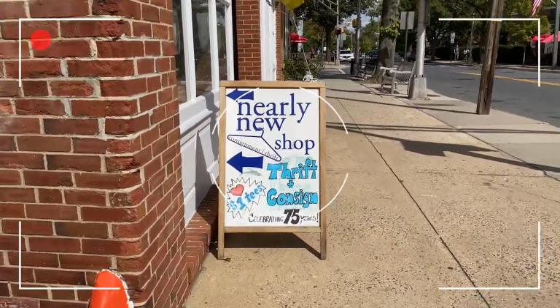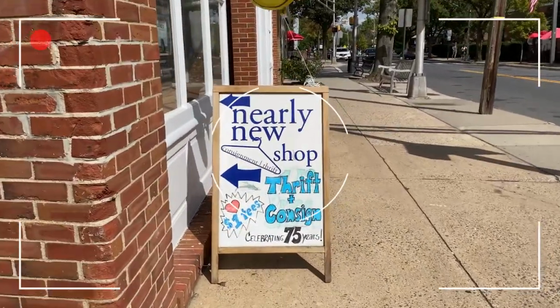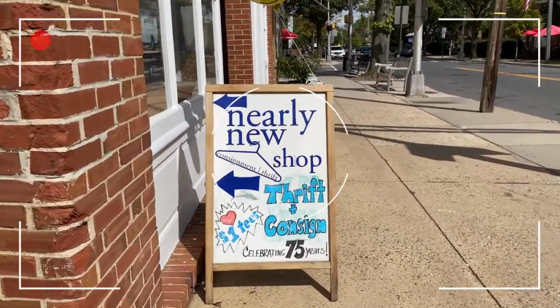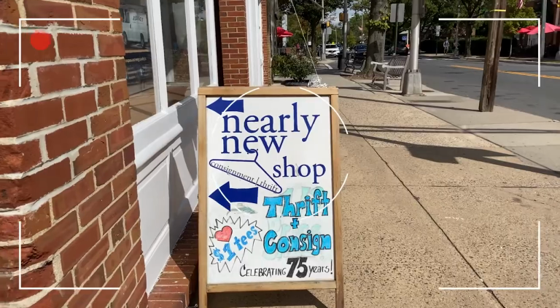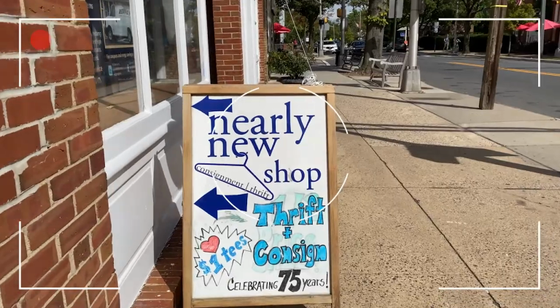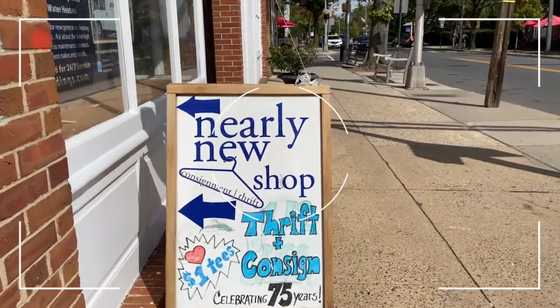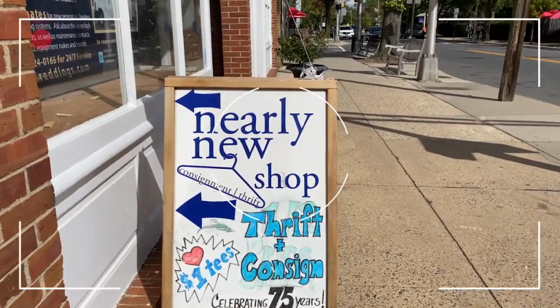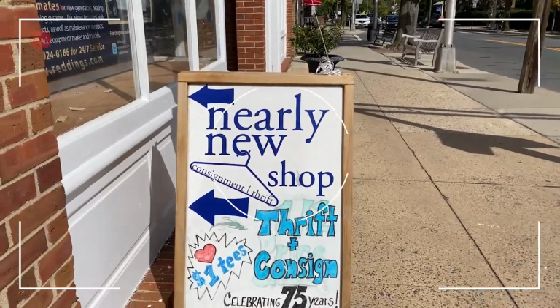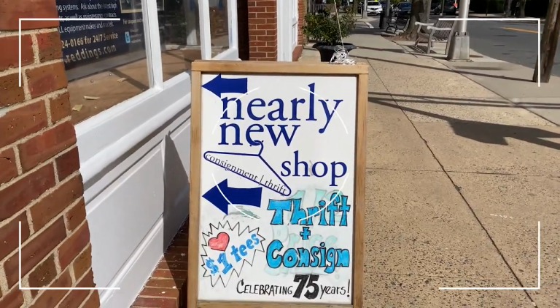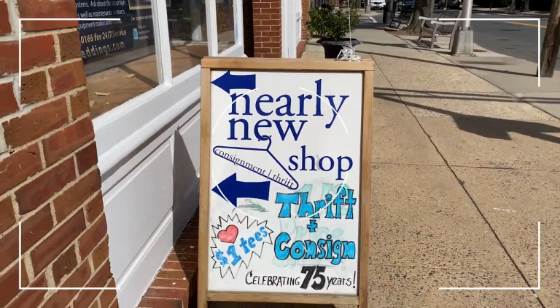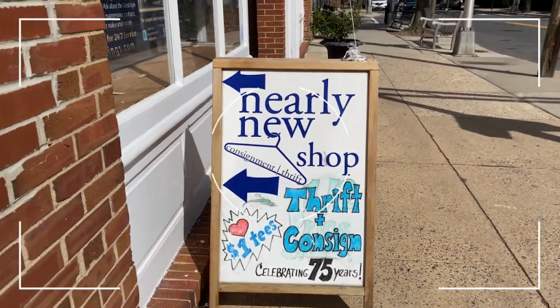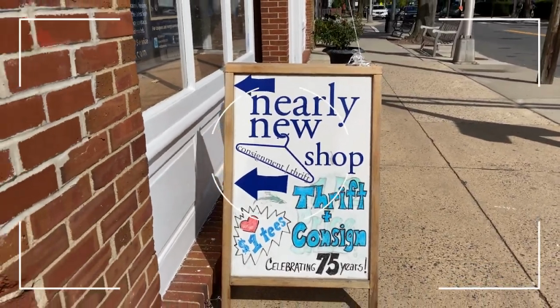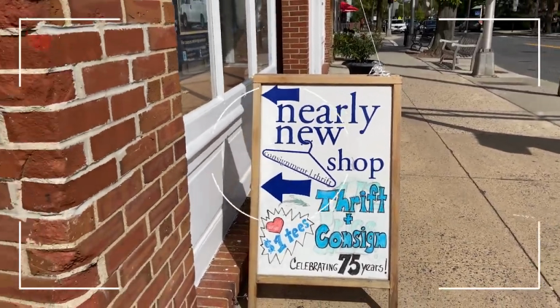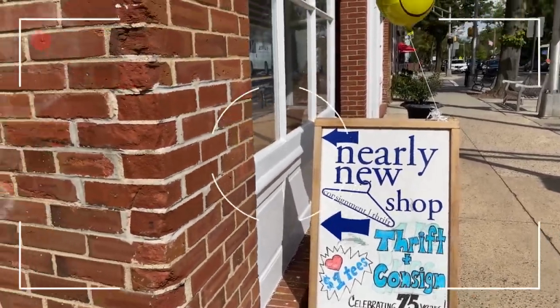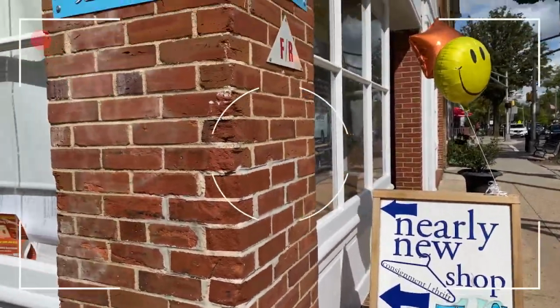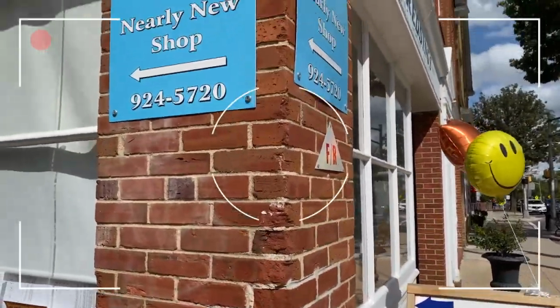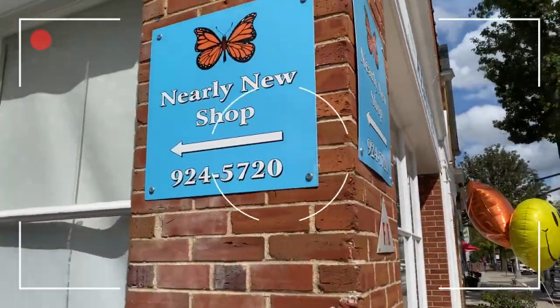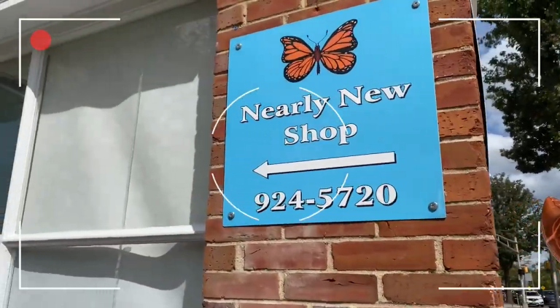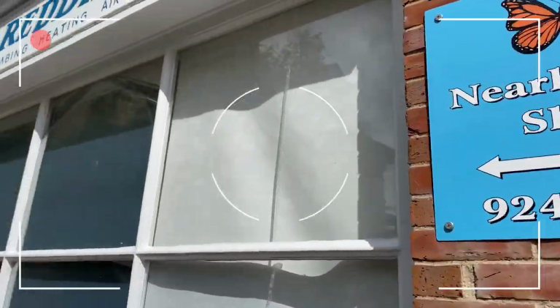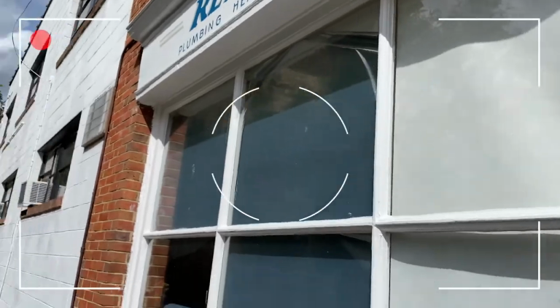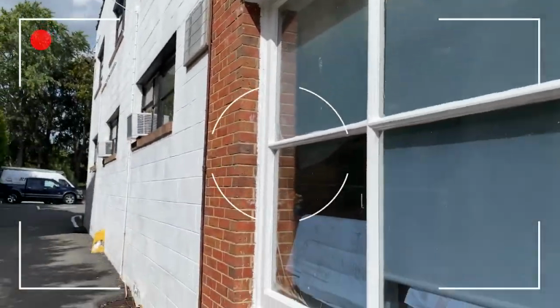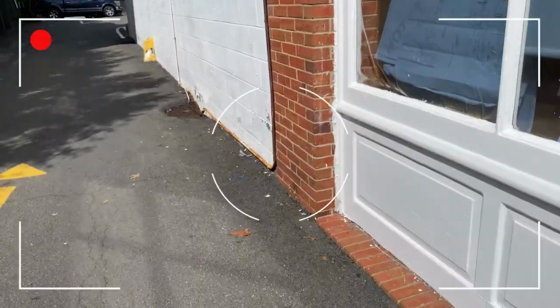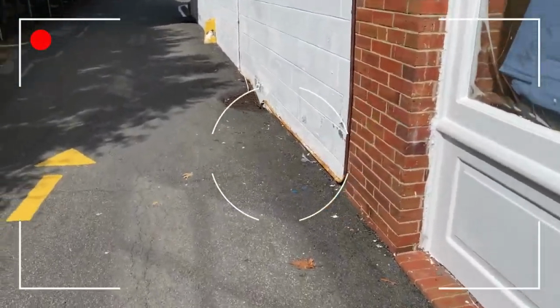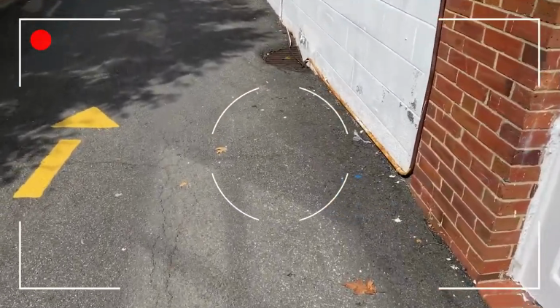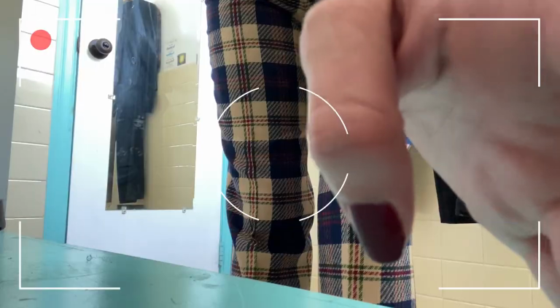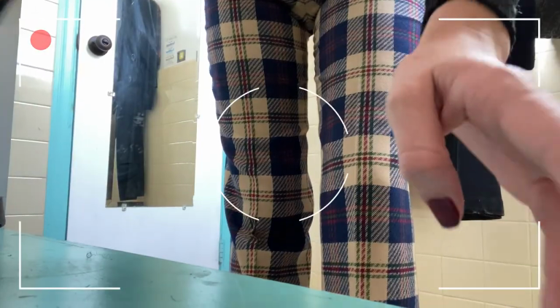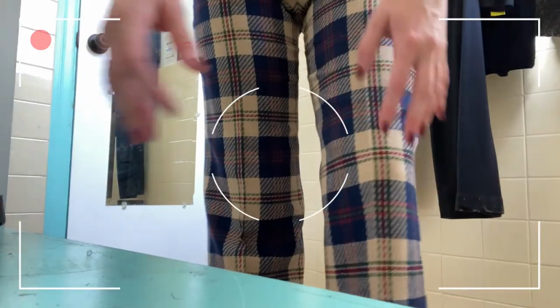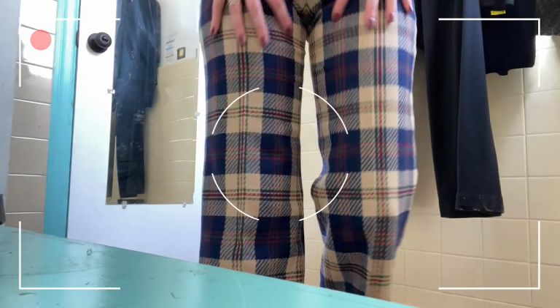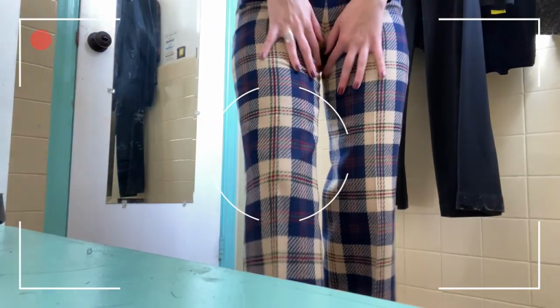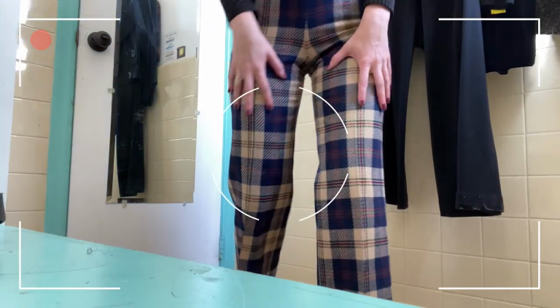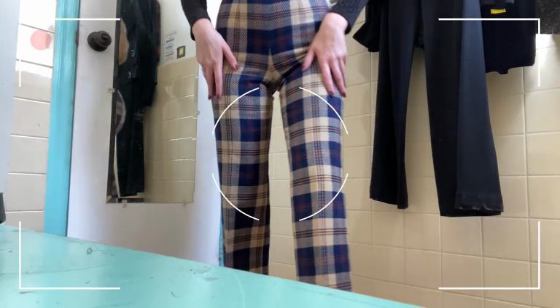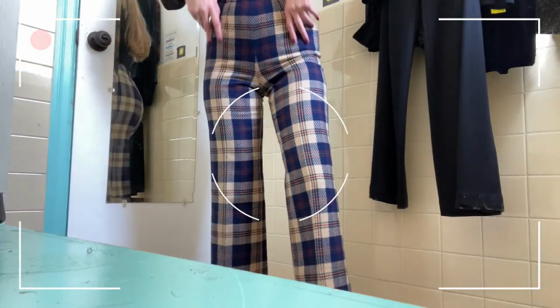Today I visited Nearly New Shop in Princeton once again. Sometimes I just can't get enough and I found a lot of amazing vintage finds, so let's take a look.